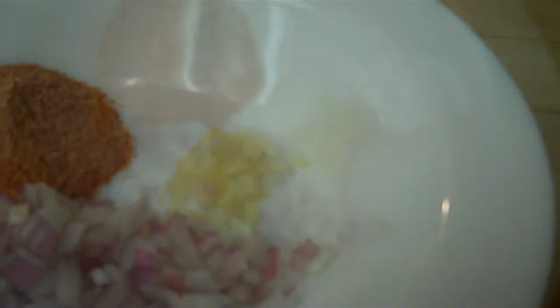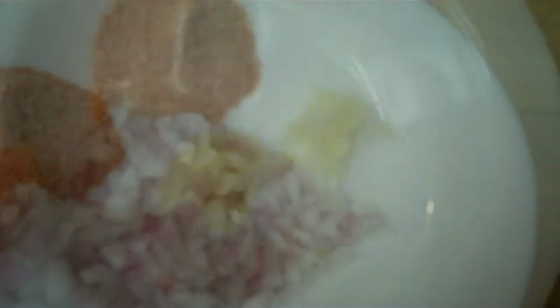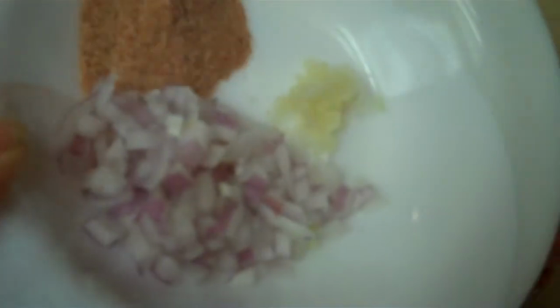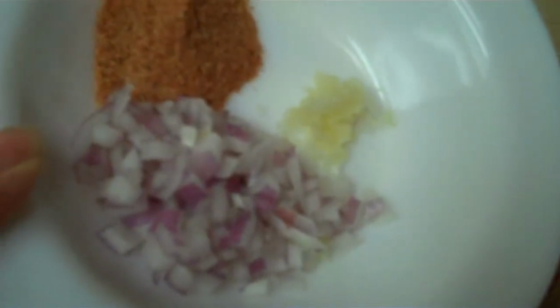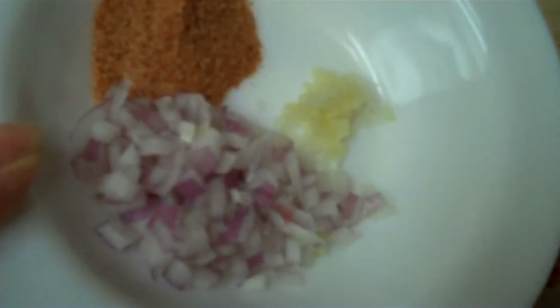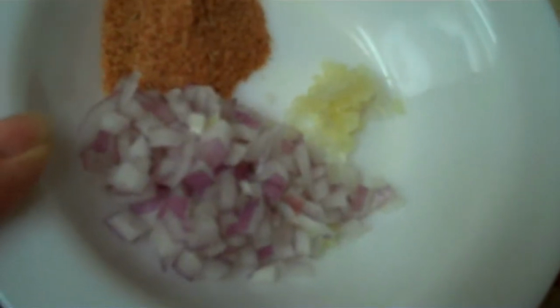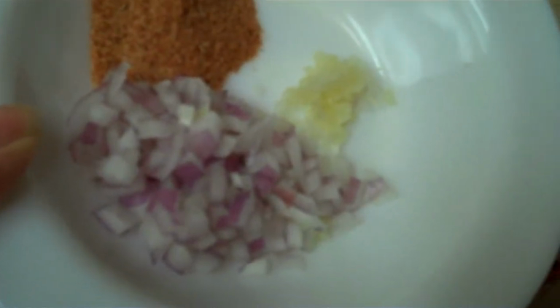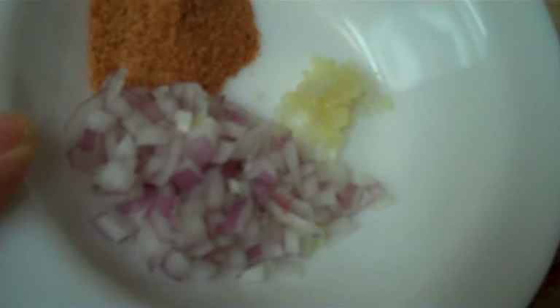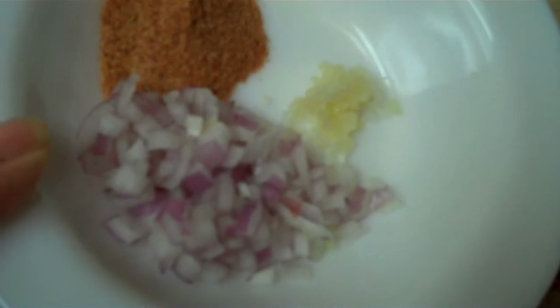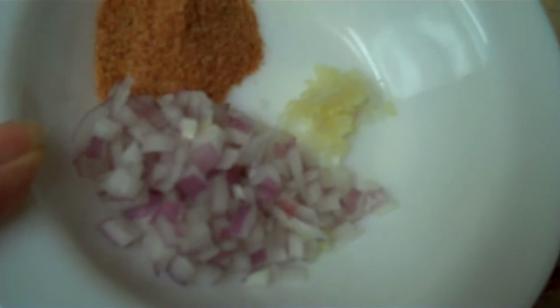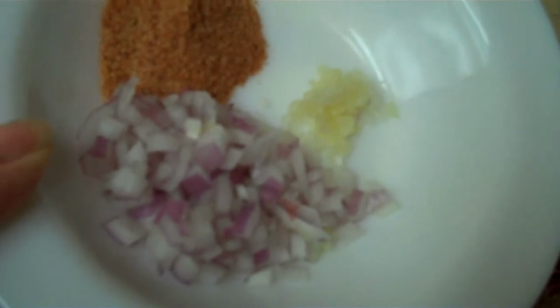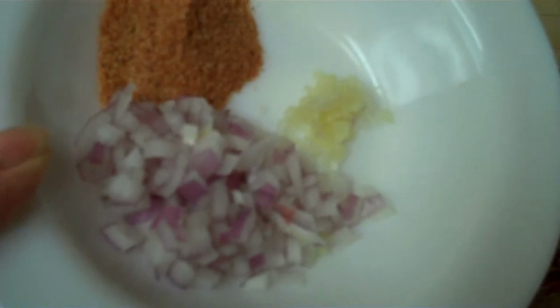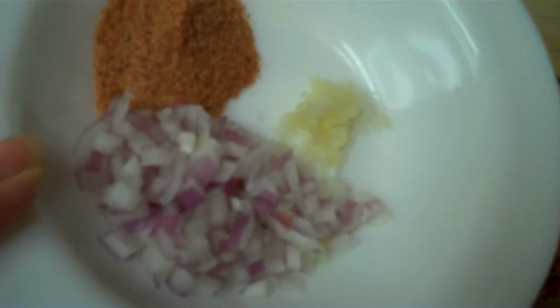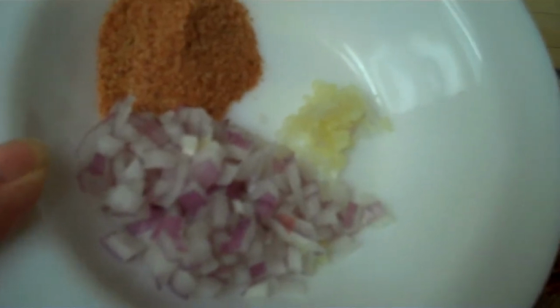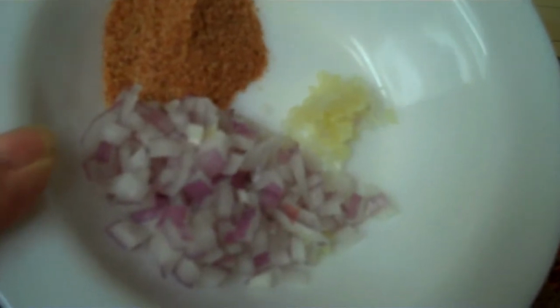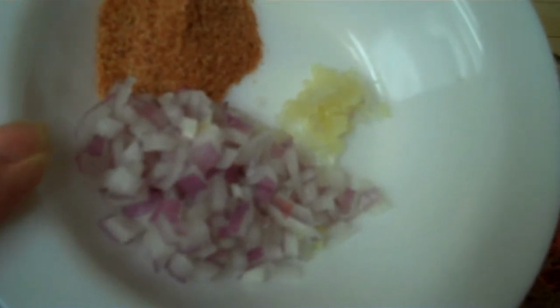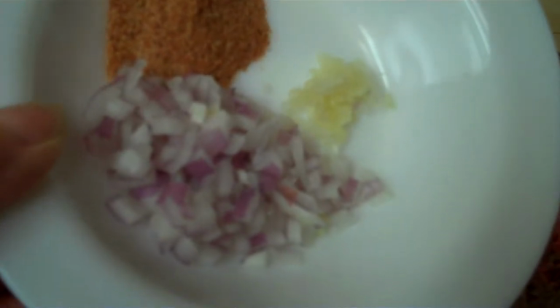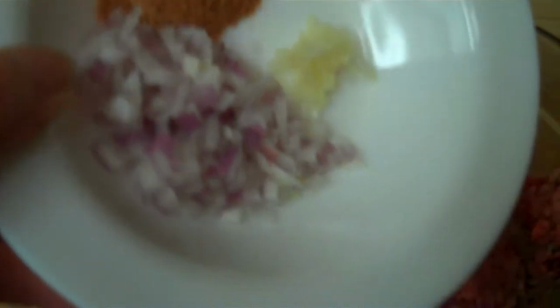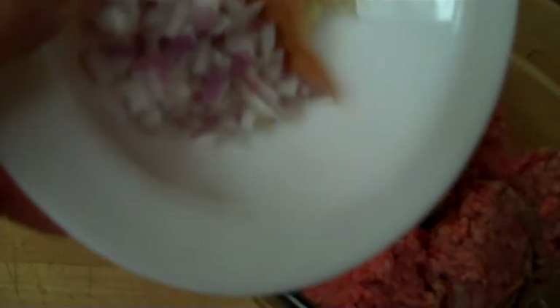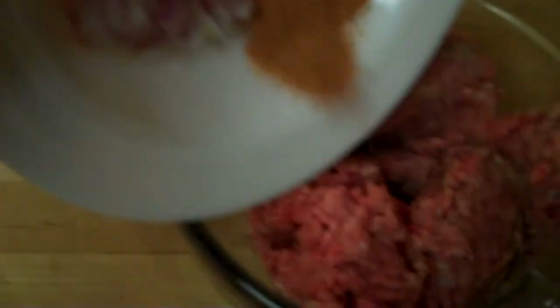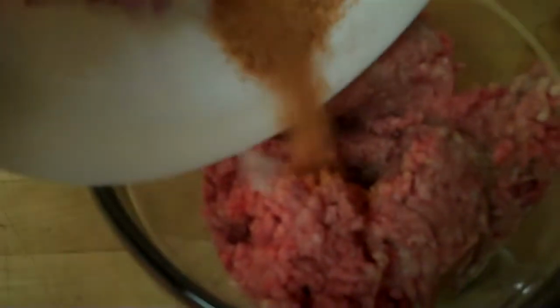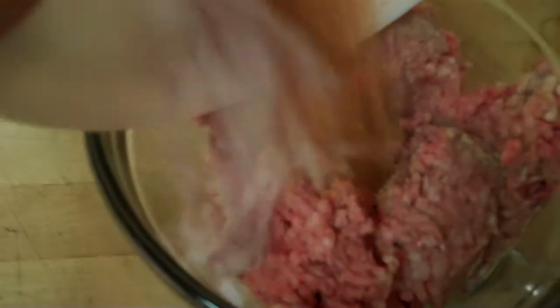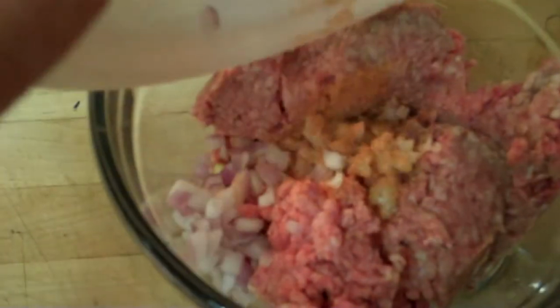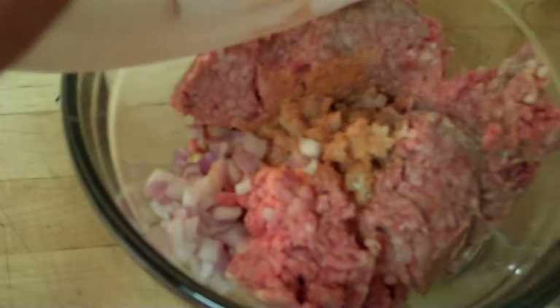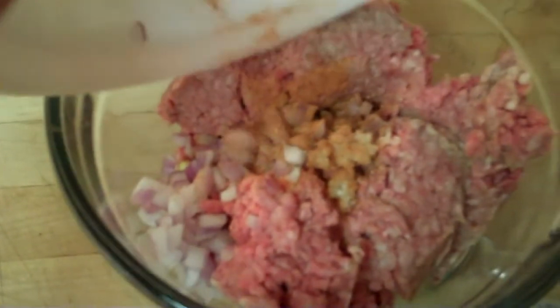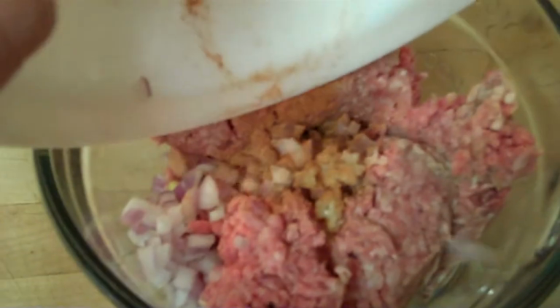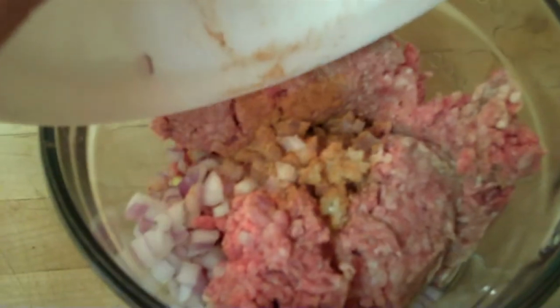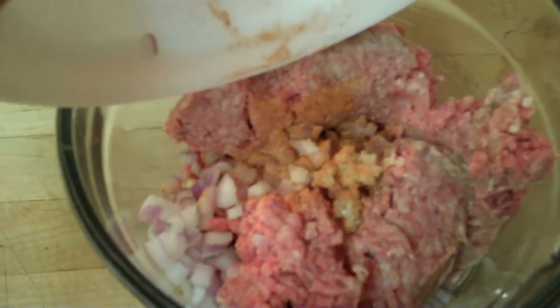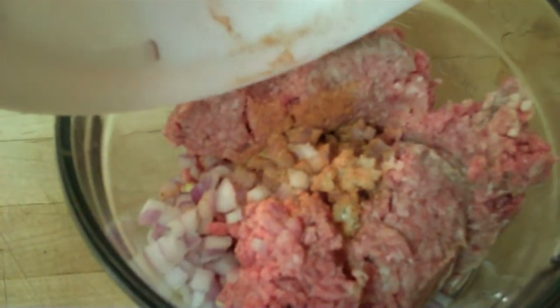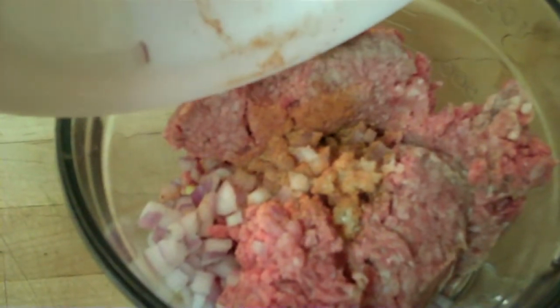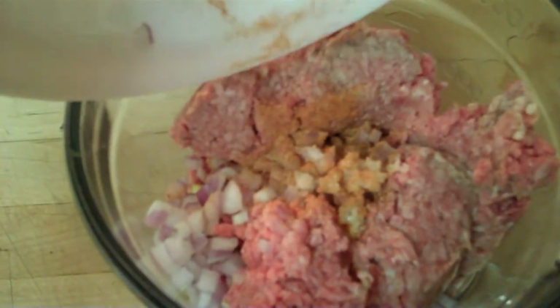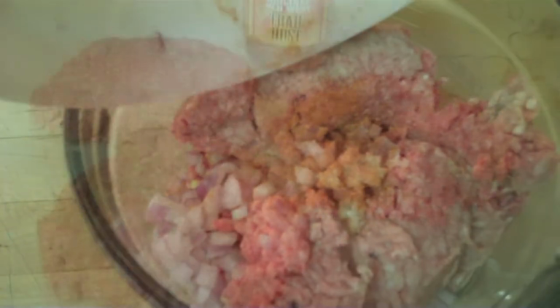Combine the onions, garlic, and trail dust into the hamburger and mix well.